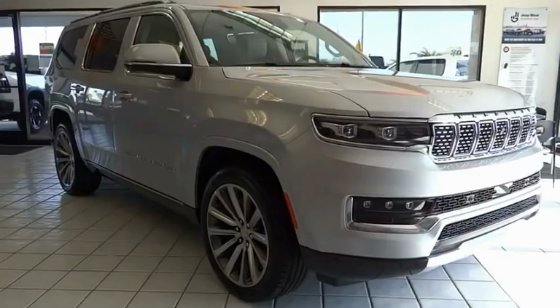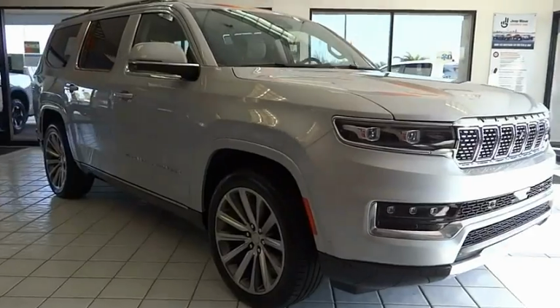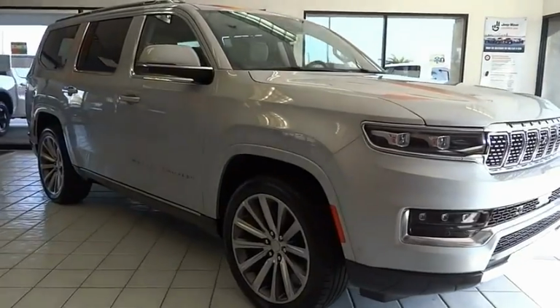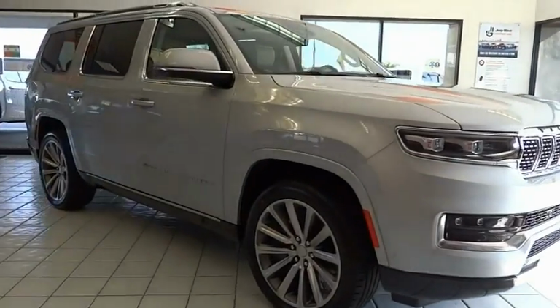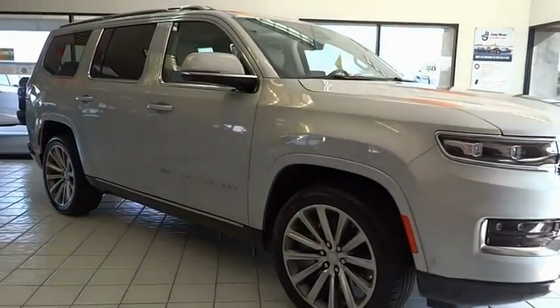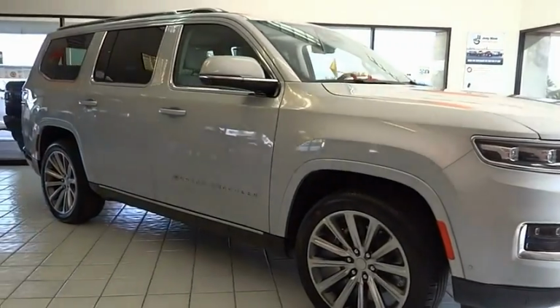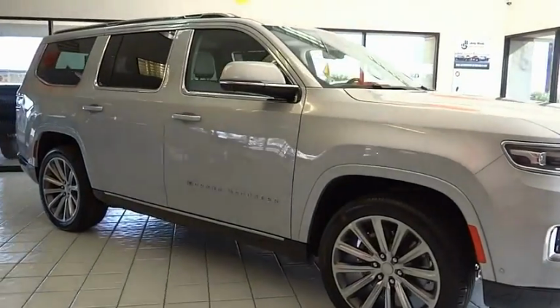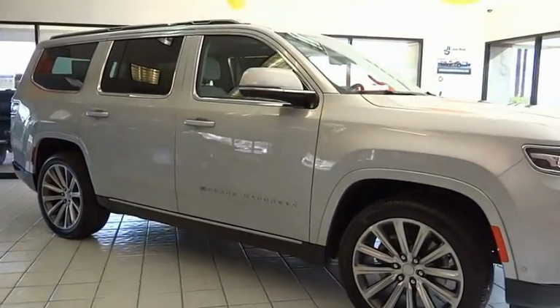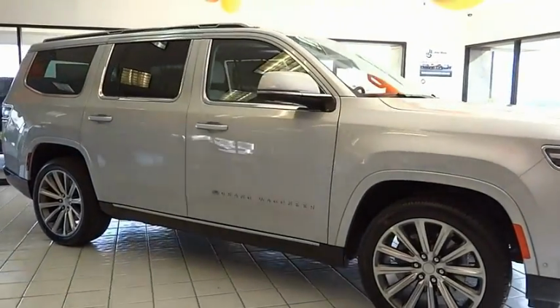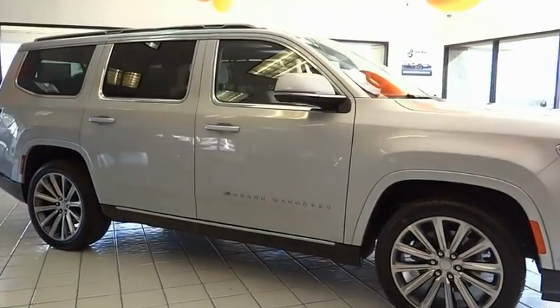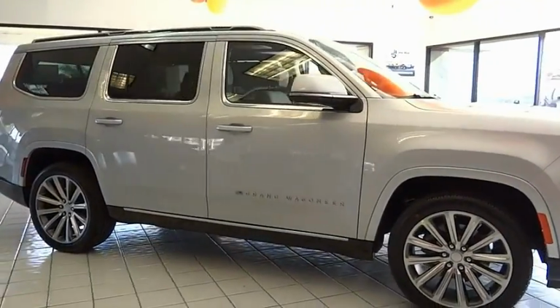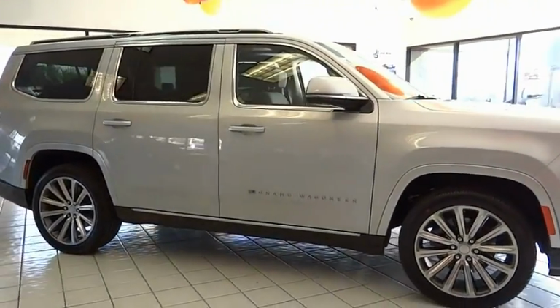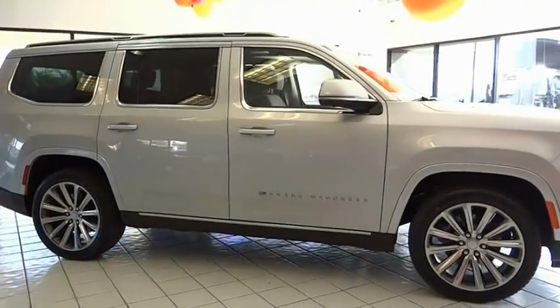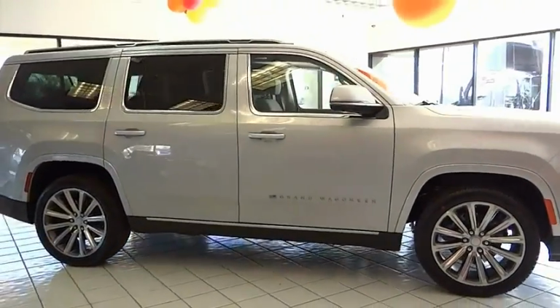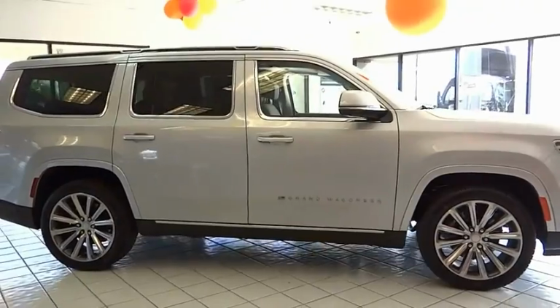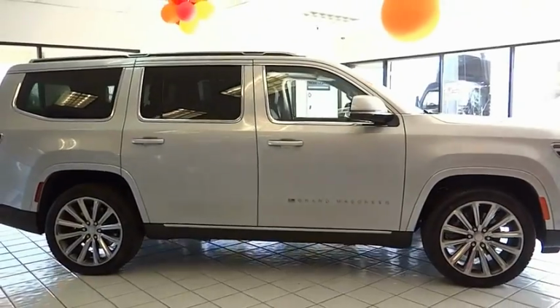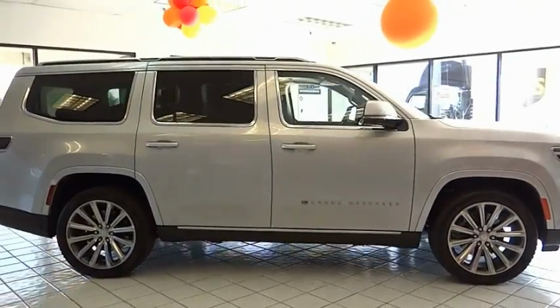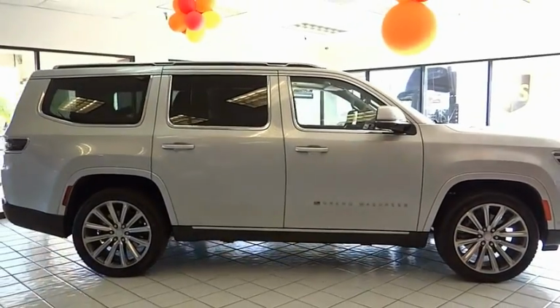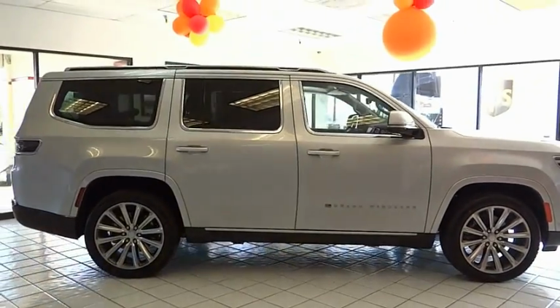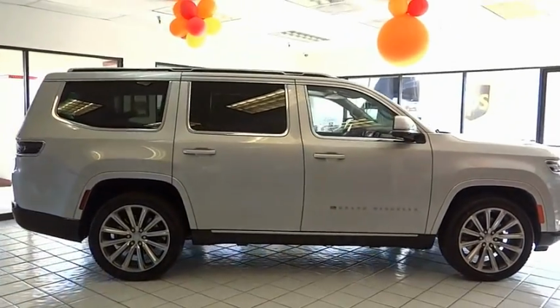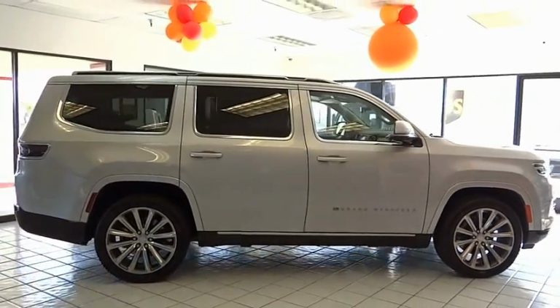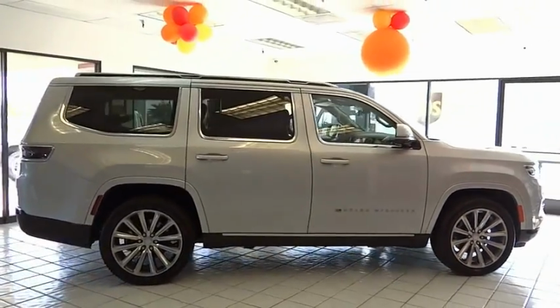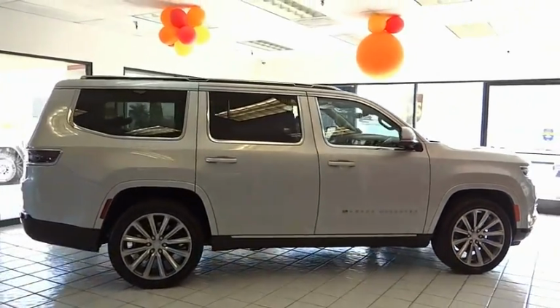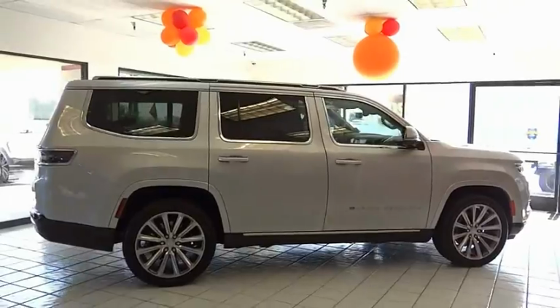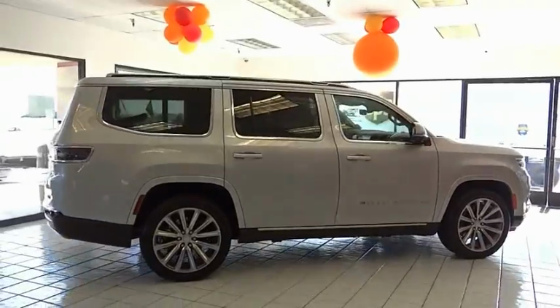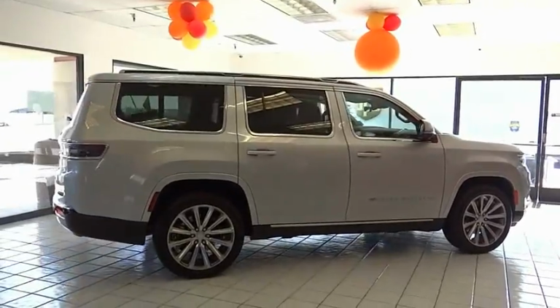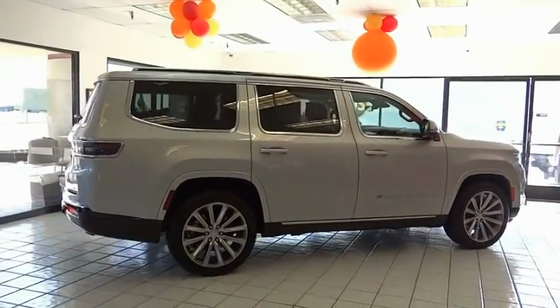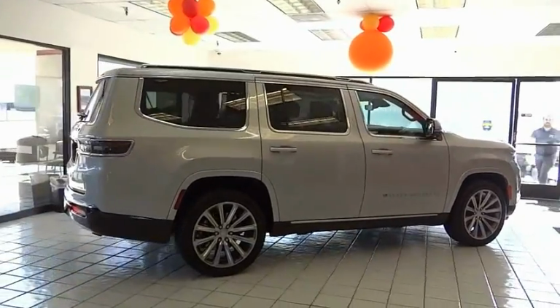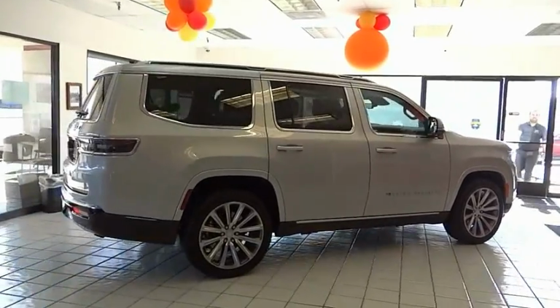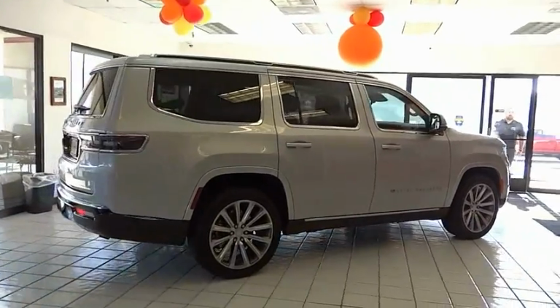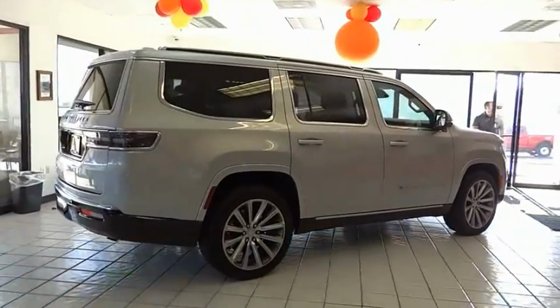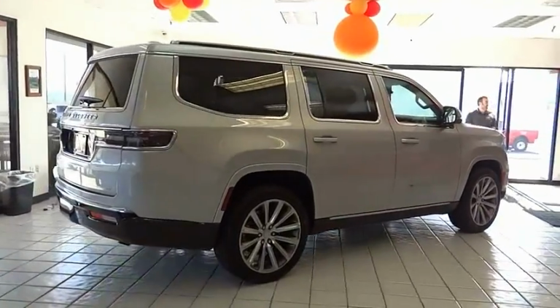Come test drive the 2022 Grand Wagoneer. The Jeep Grand Wagoneer 4x4 rocks — easy to work on with a strong V8, a classic American 4x4.